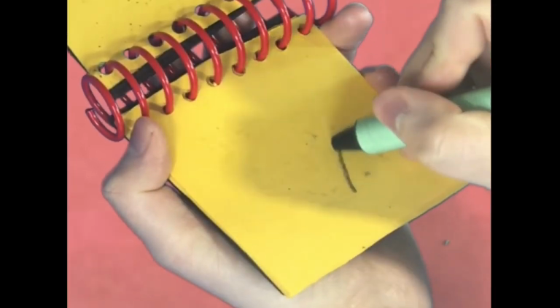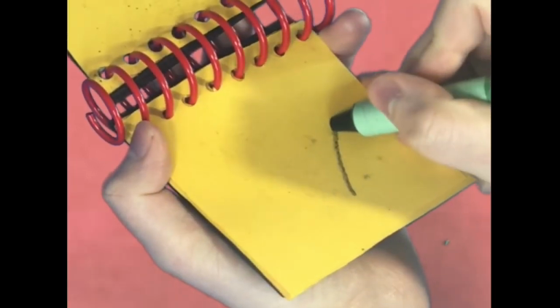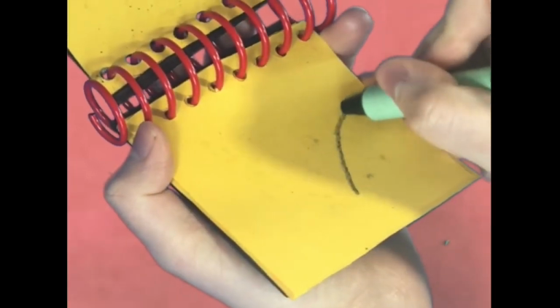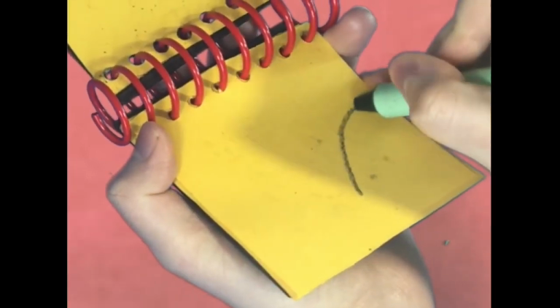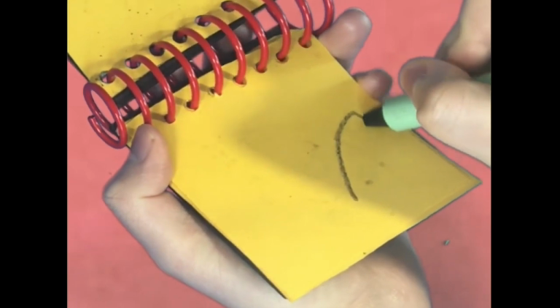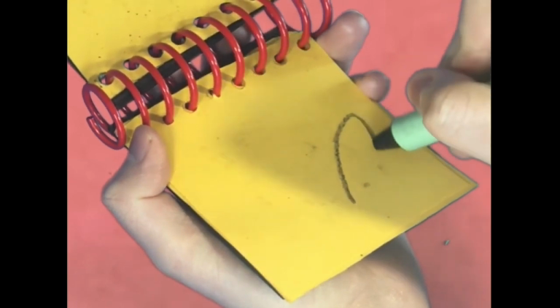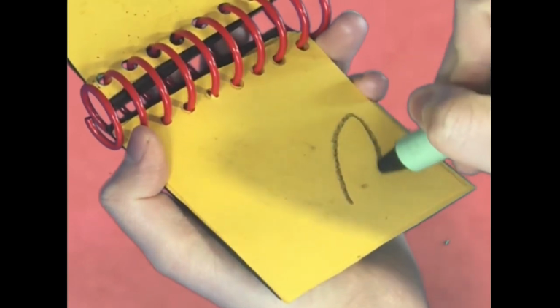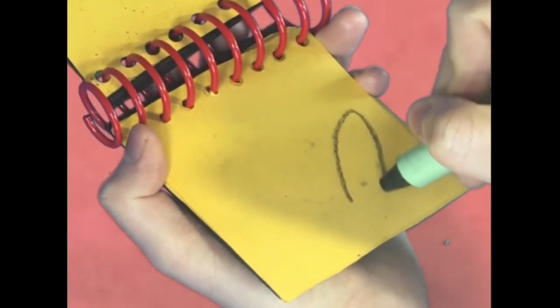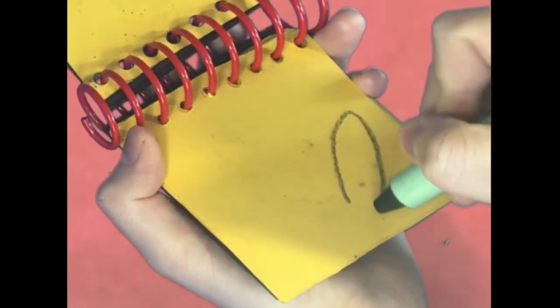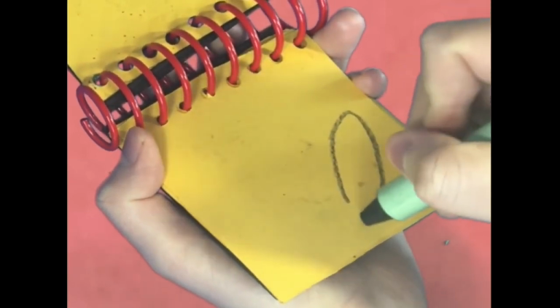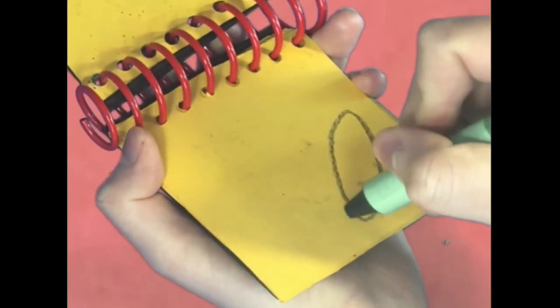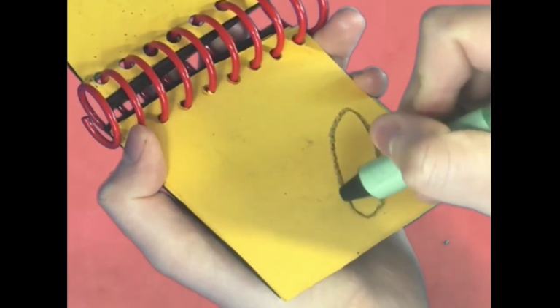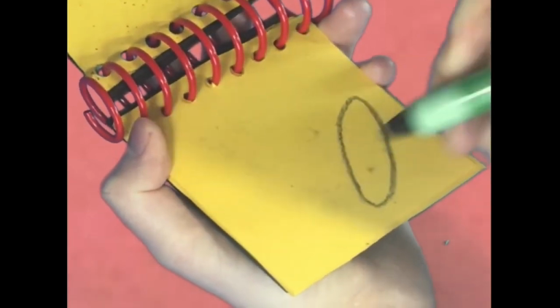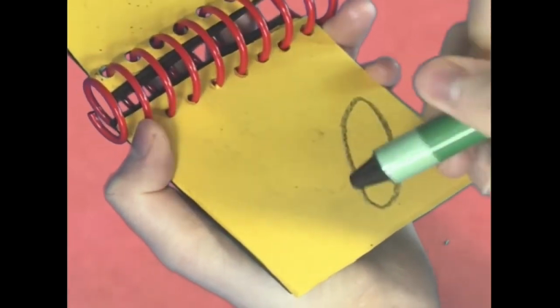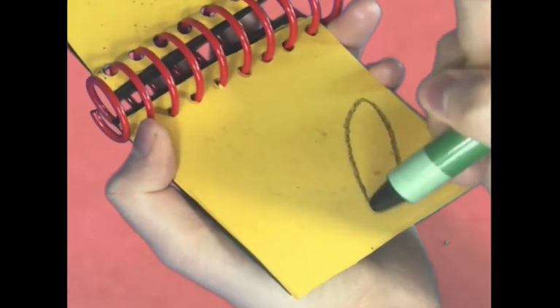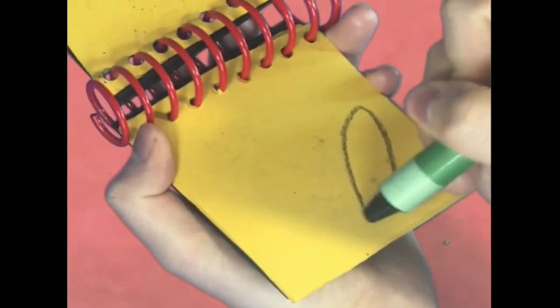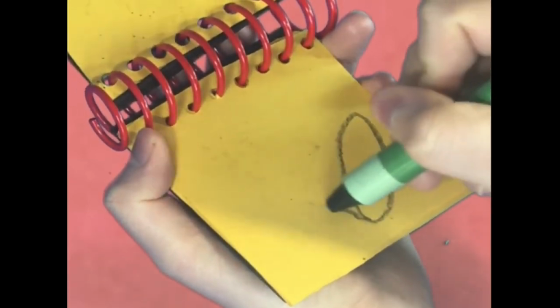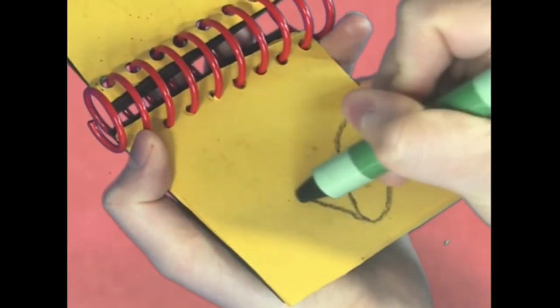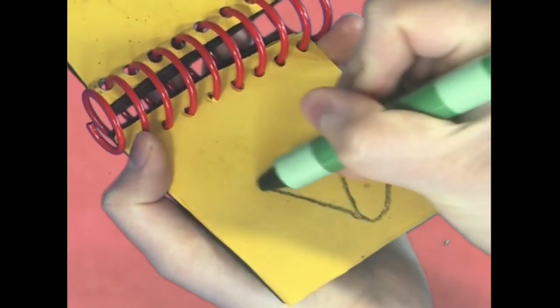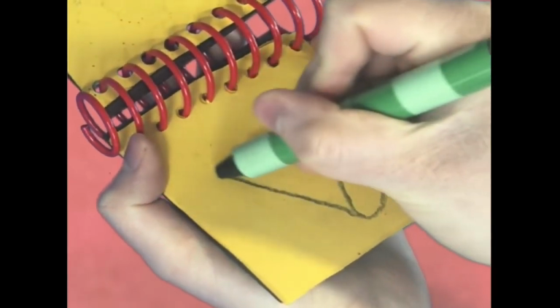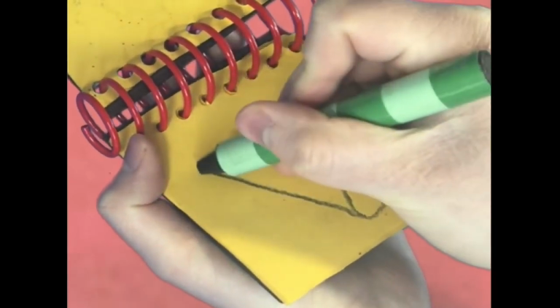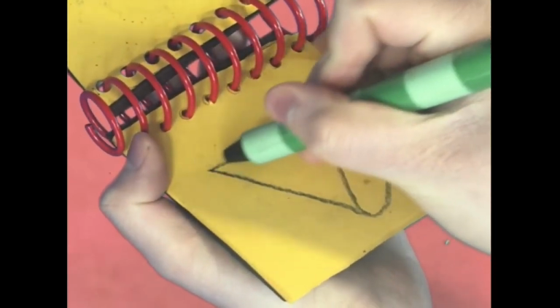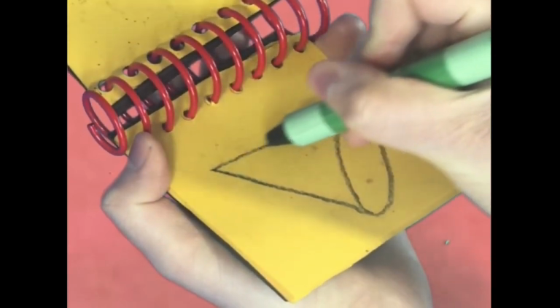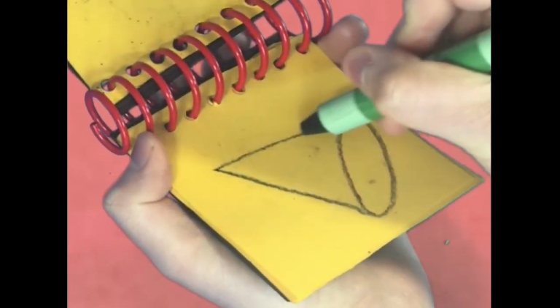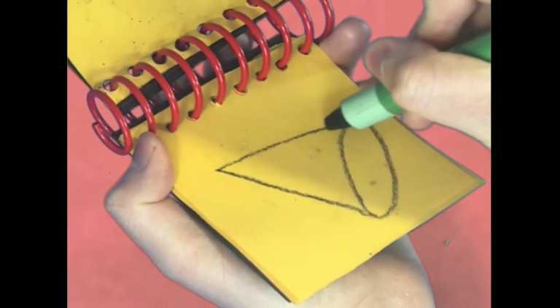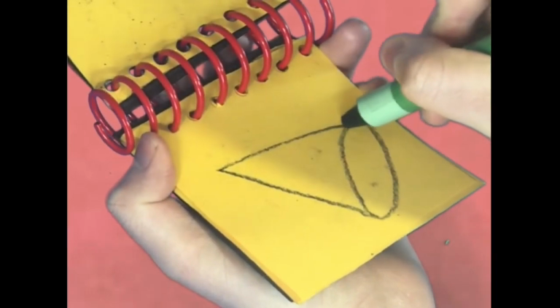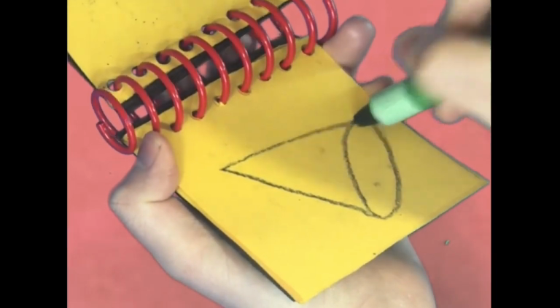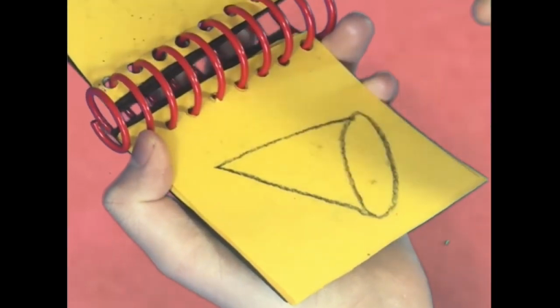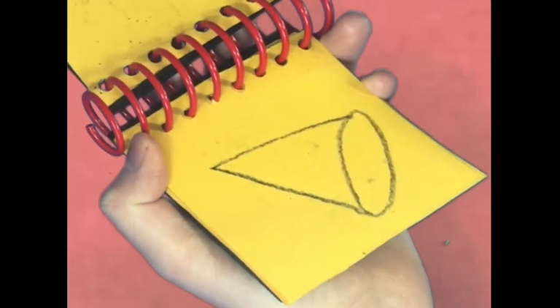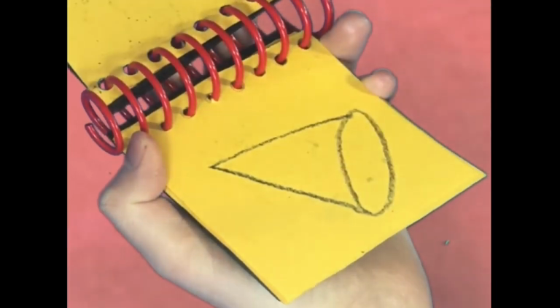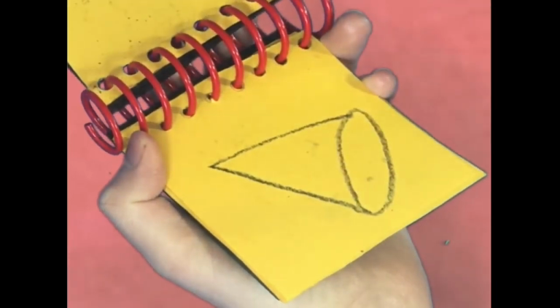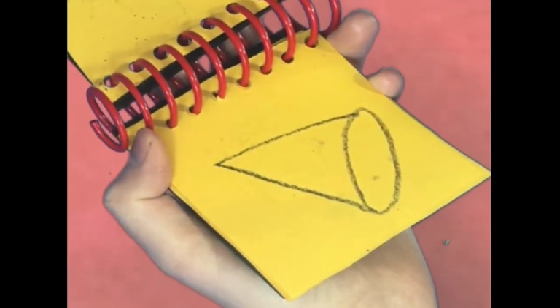Let's see, I'll draw a circle, then a line like this, and there — that looks like a light.